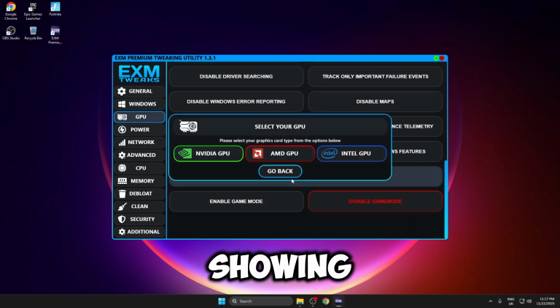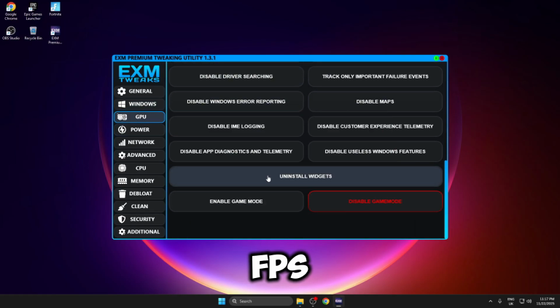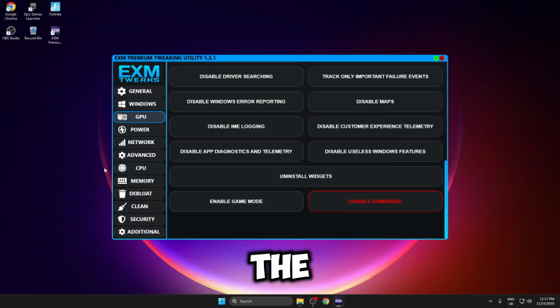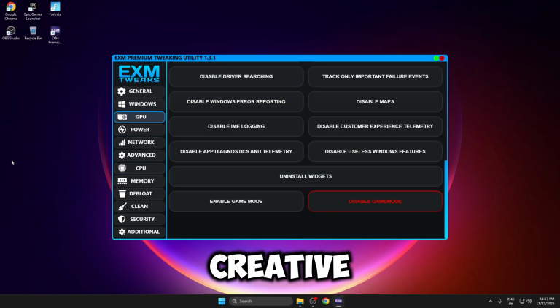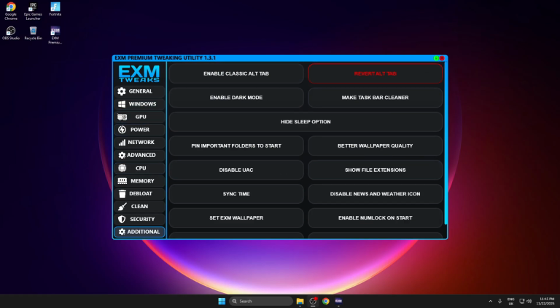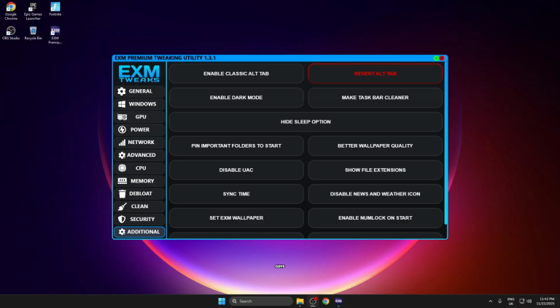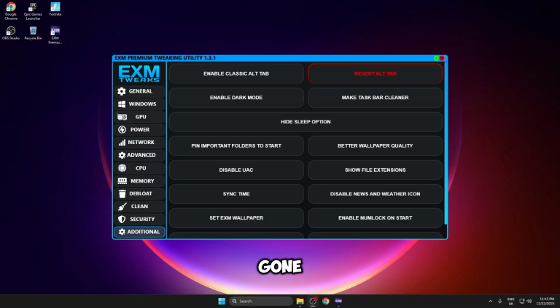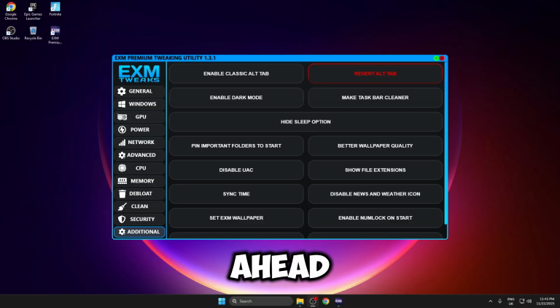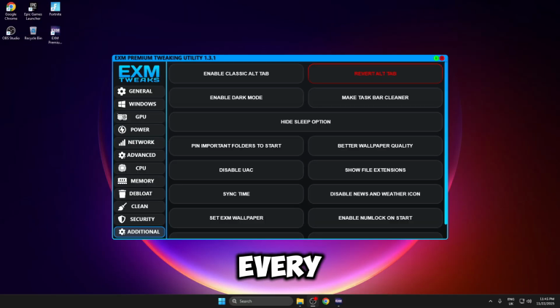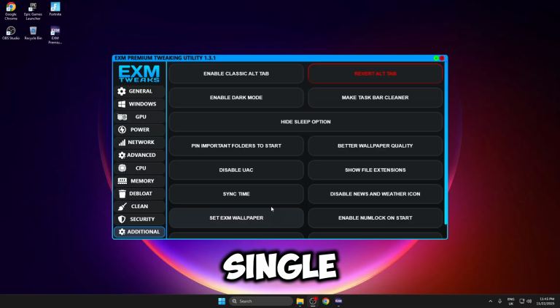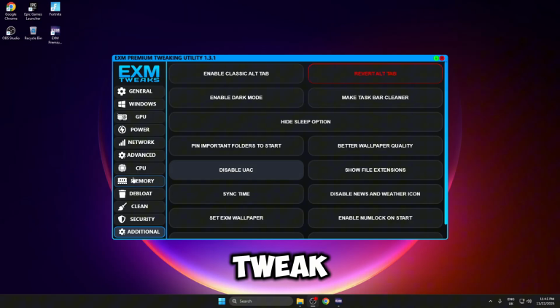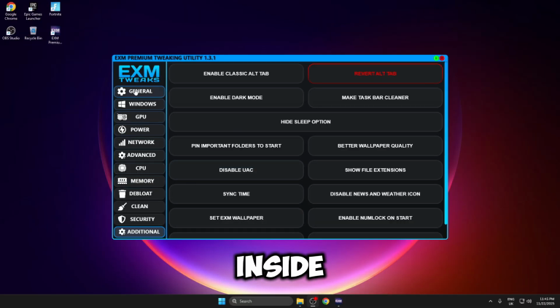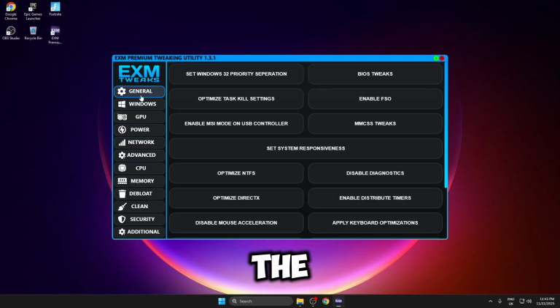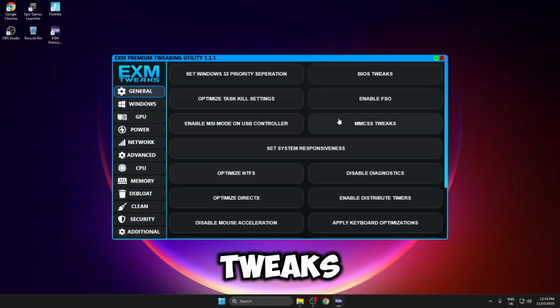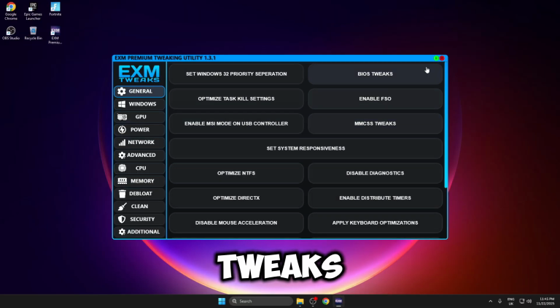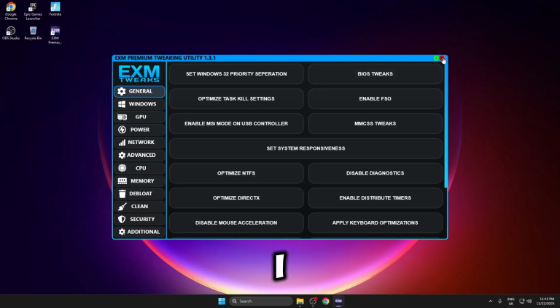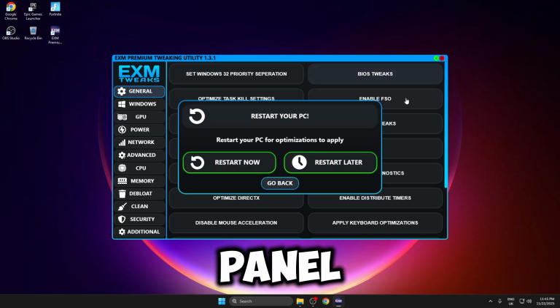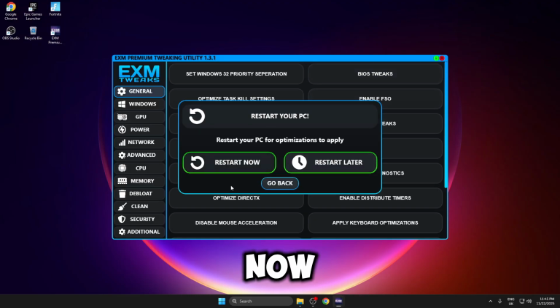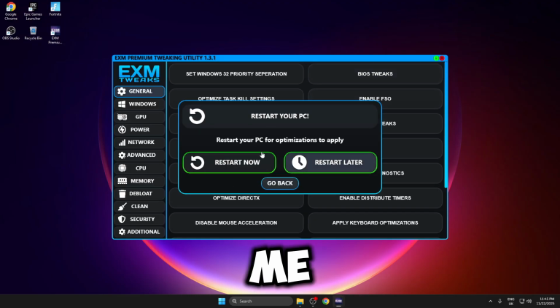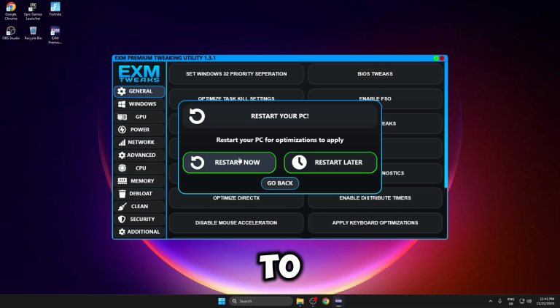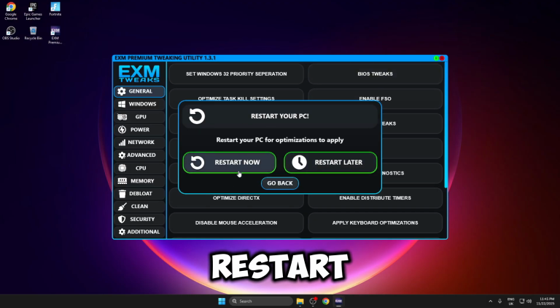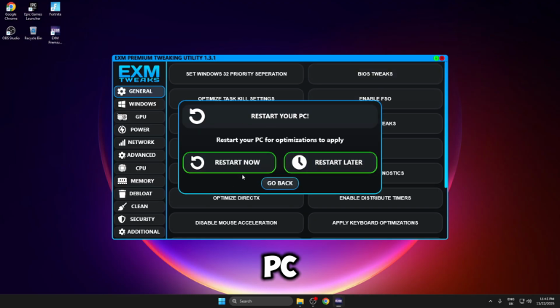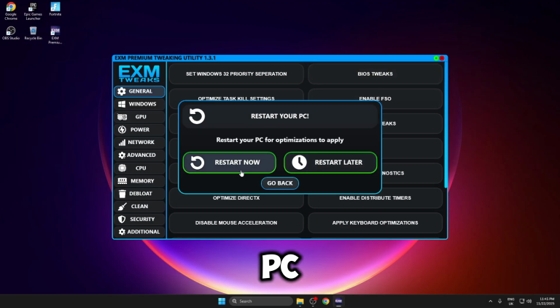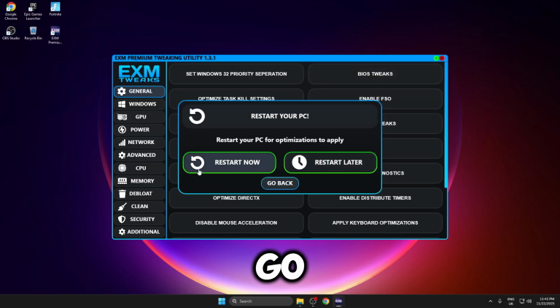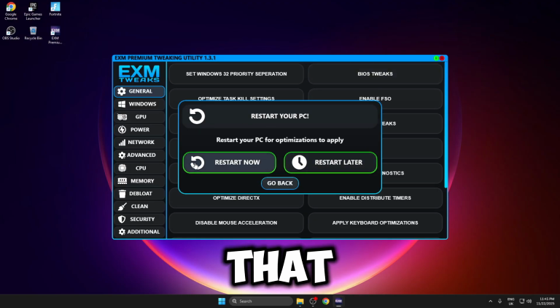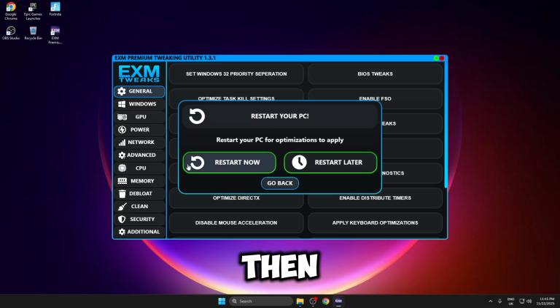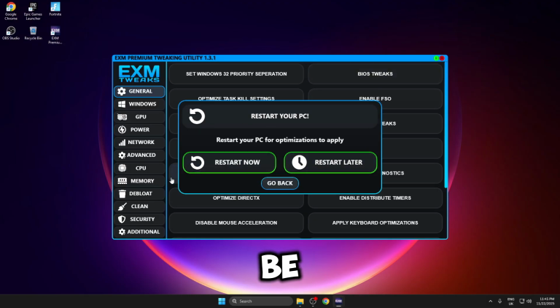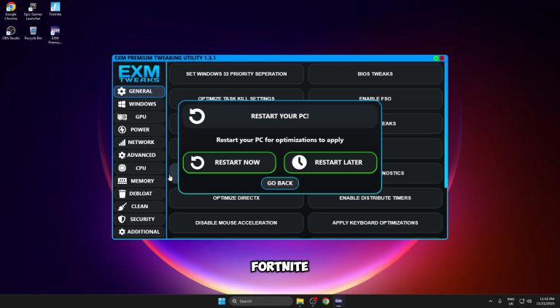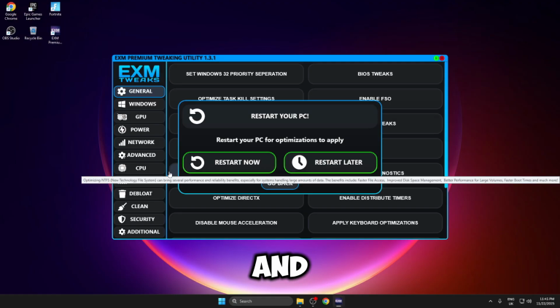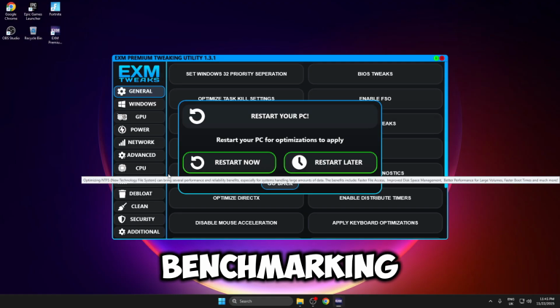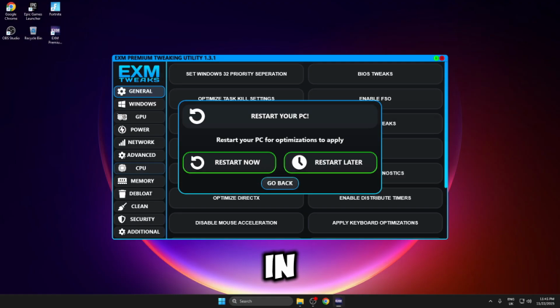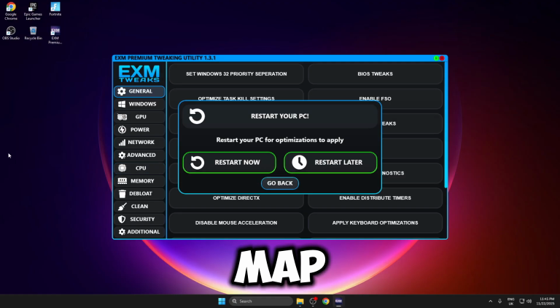I've gone ahead and done every single tweak inside the EXM tweaks. Closing the panel, it's telling me I need to restart my PC, so I'm going to do that and then launch Fortnite and benchmark in the same map.